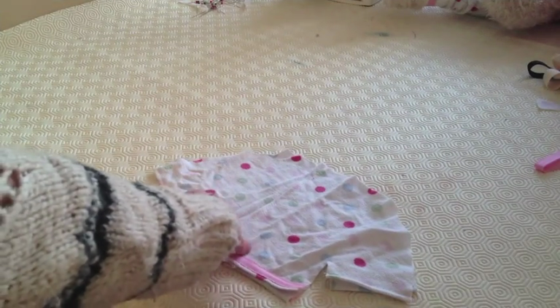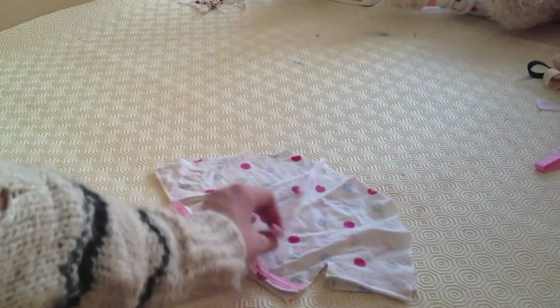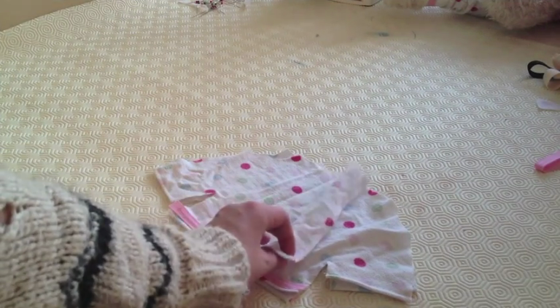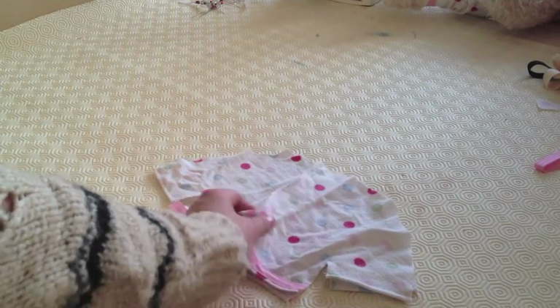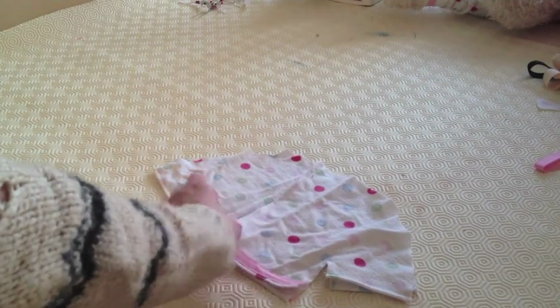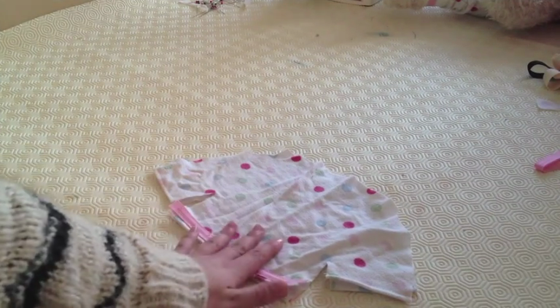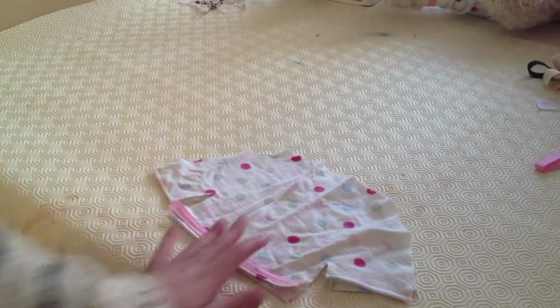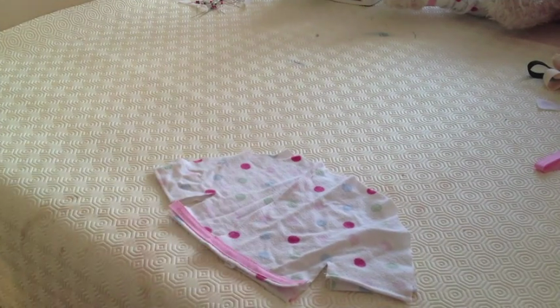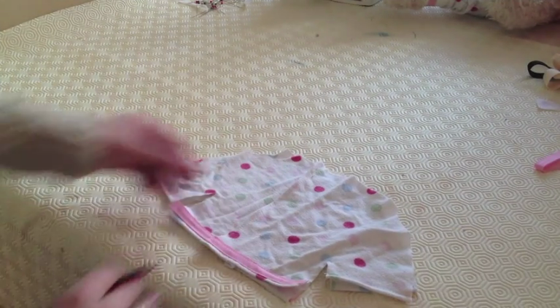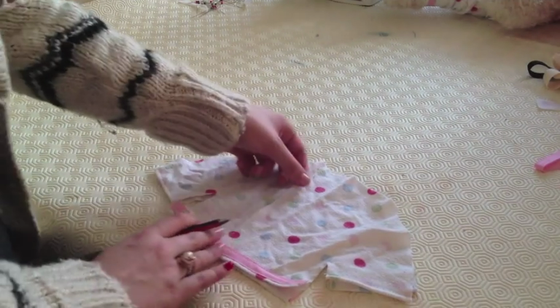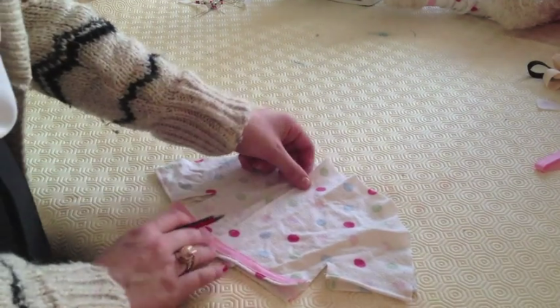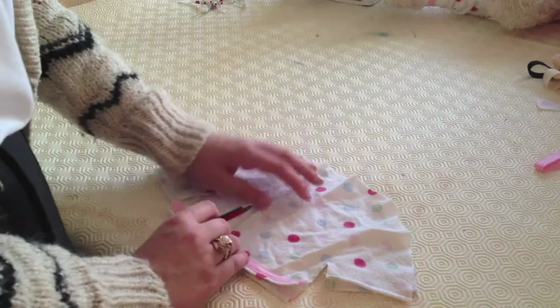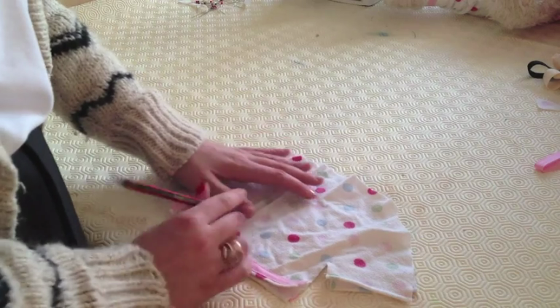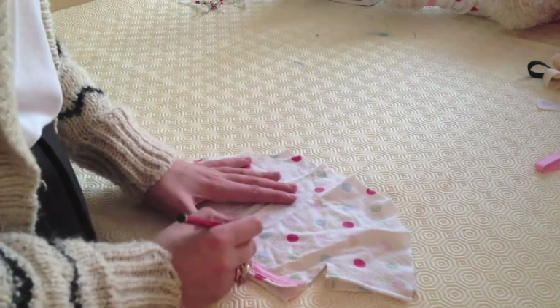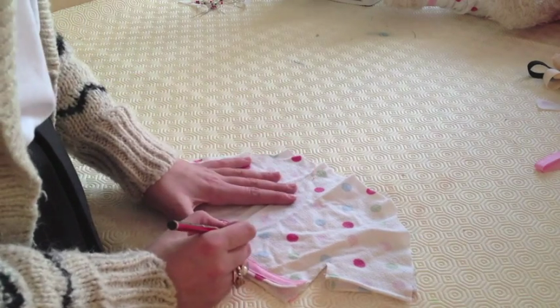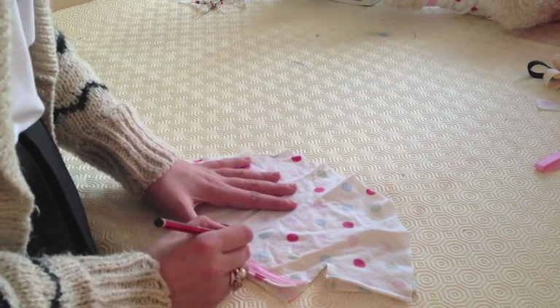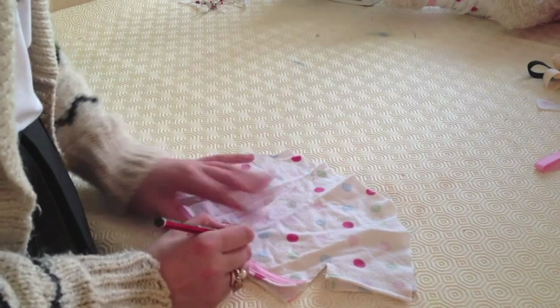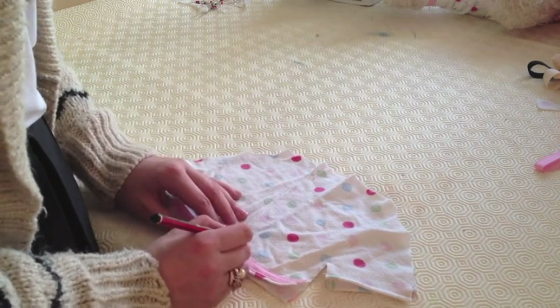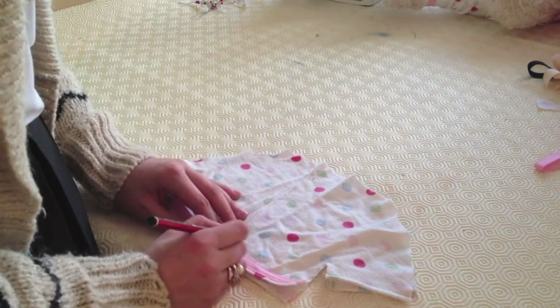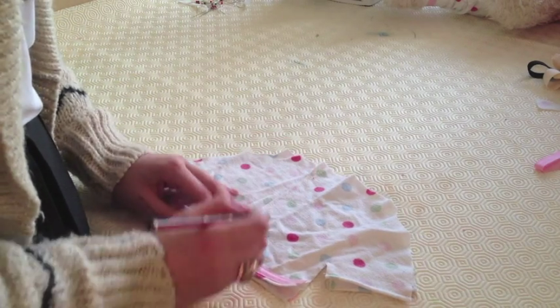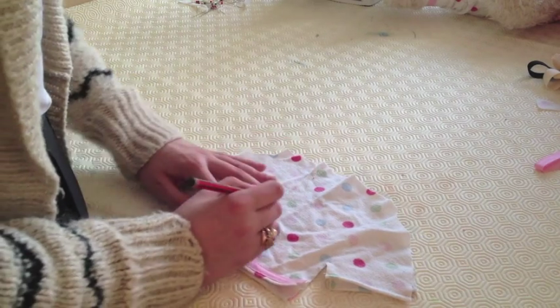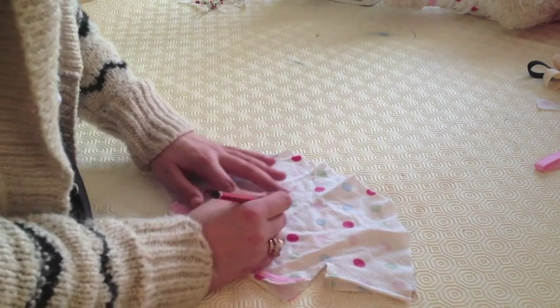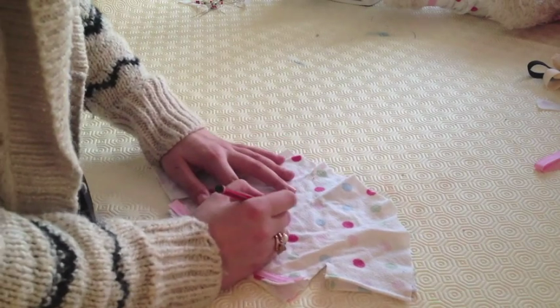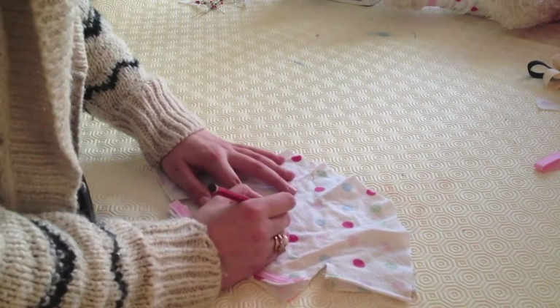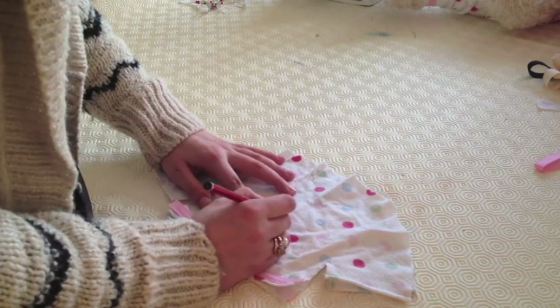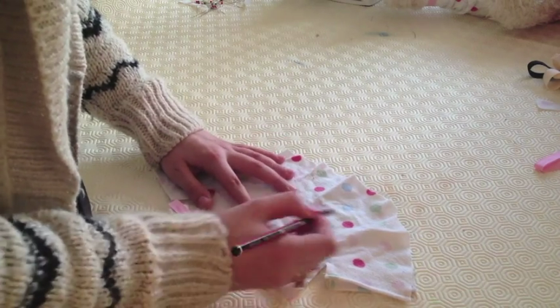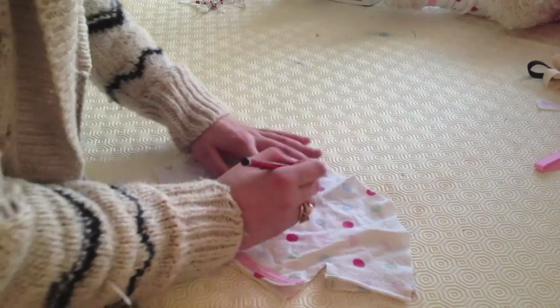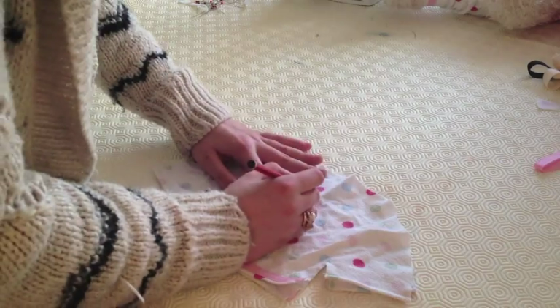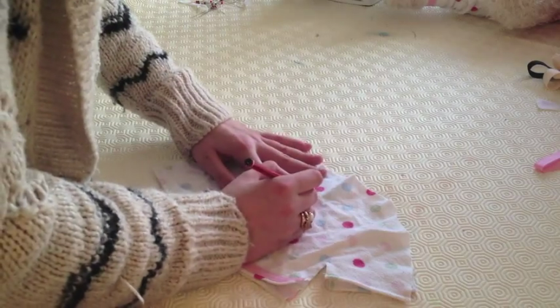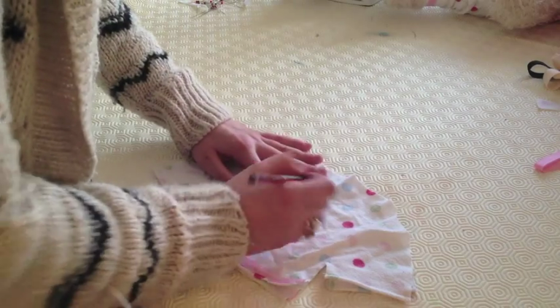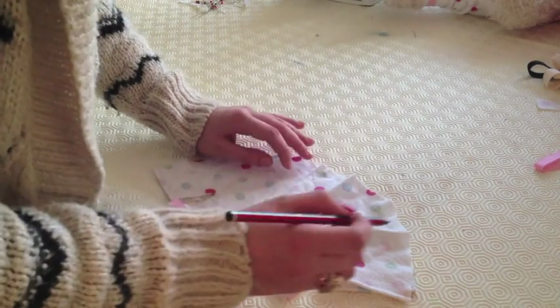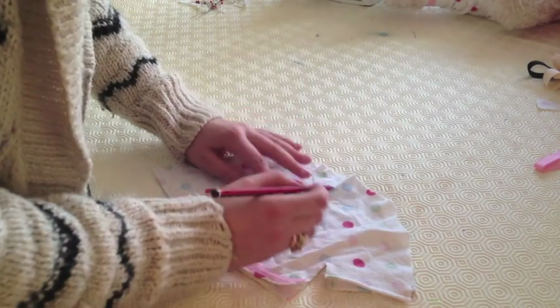Use a fabric marker or a pencil to mark where you are going to have your button holes. Then sew the button holes on. If you don't know how to do this, check your sewing machine manual or do it by hand.